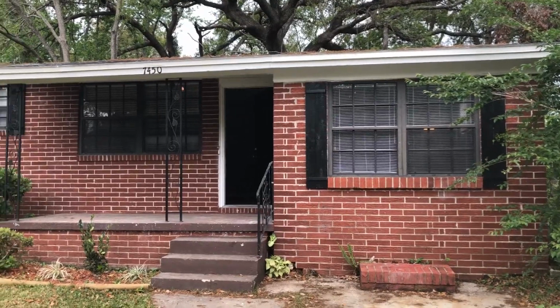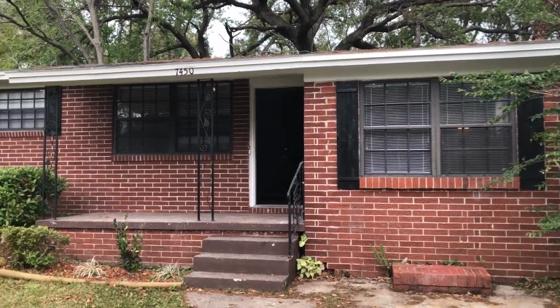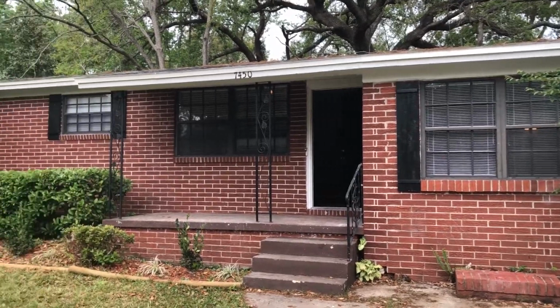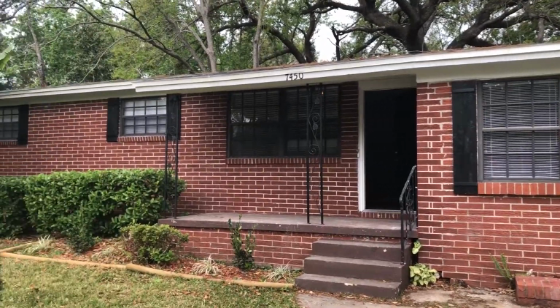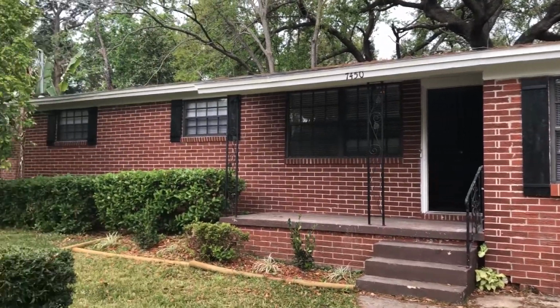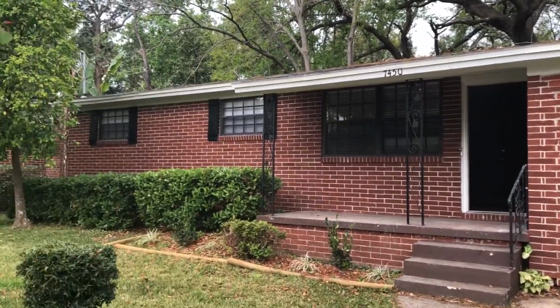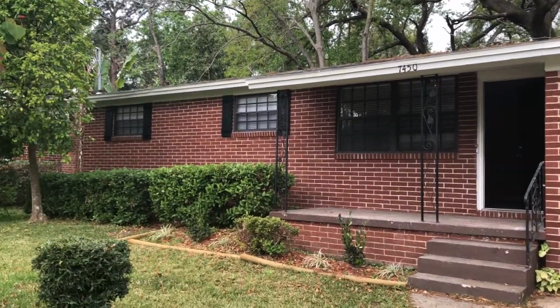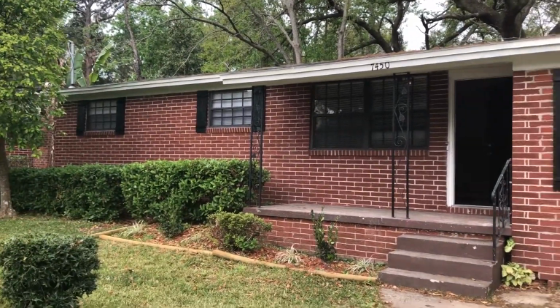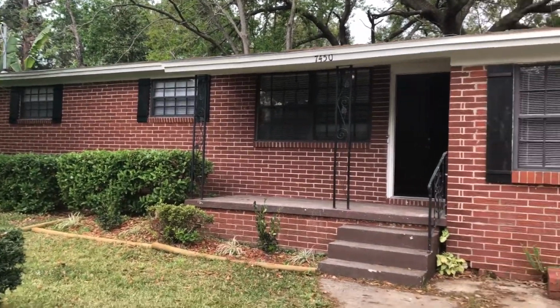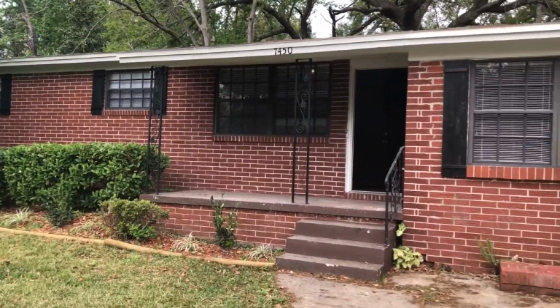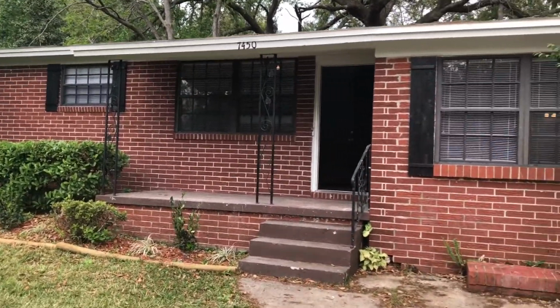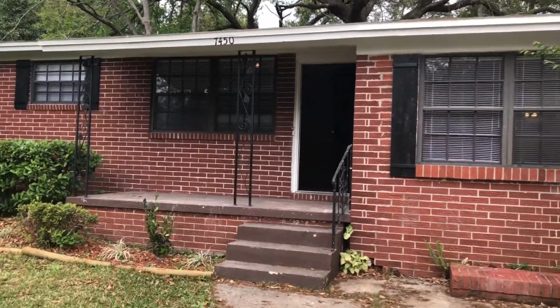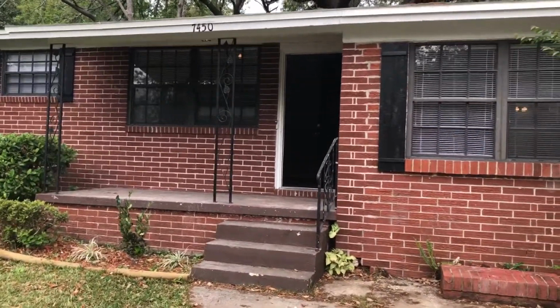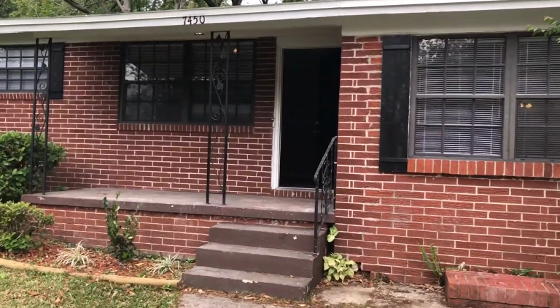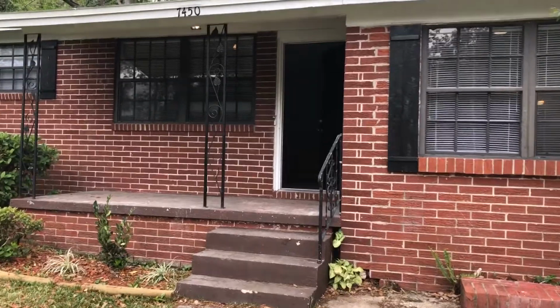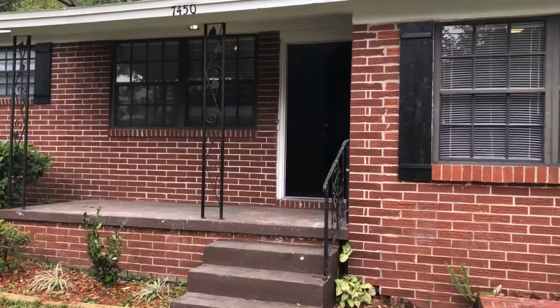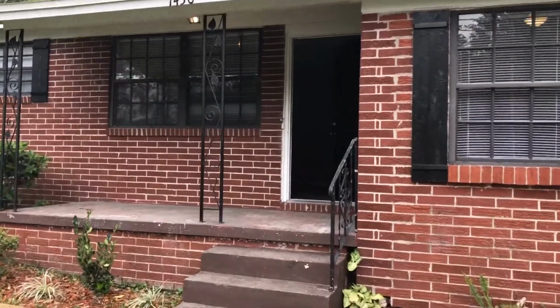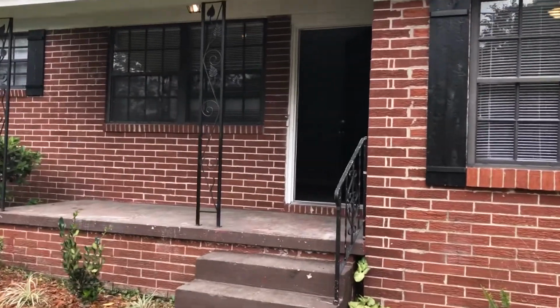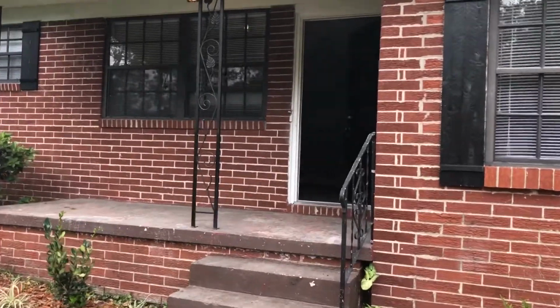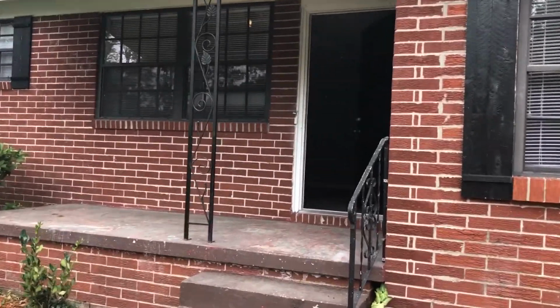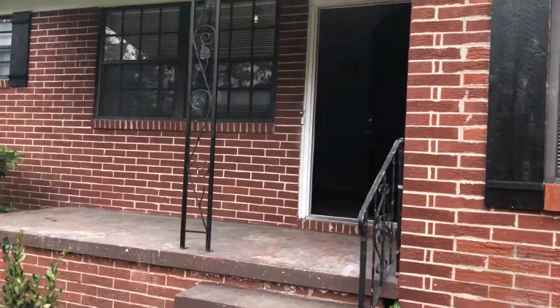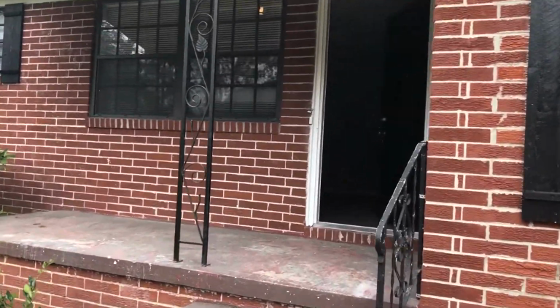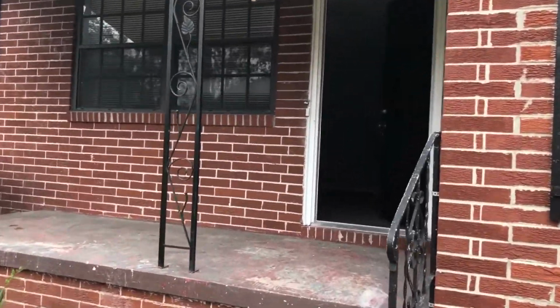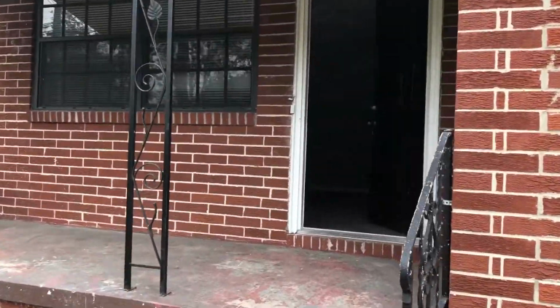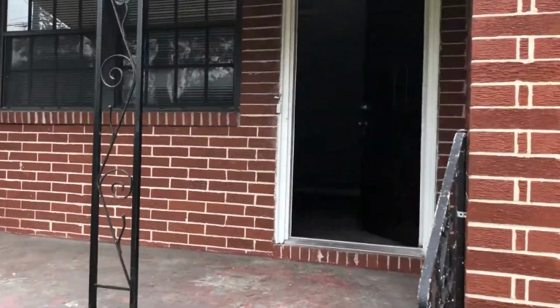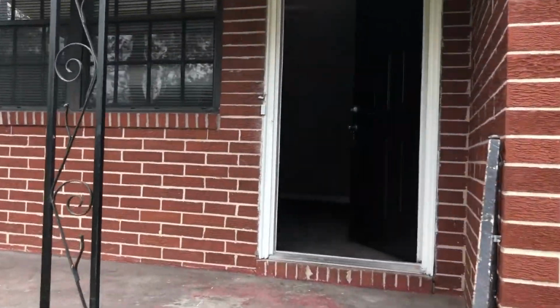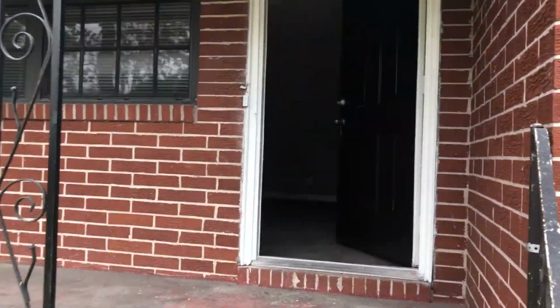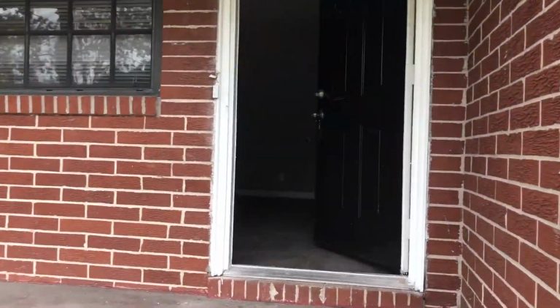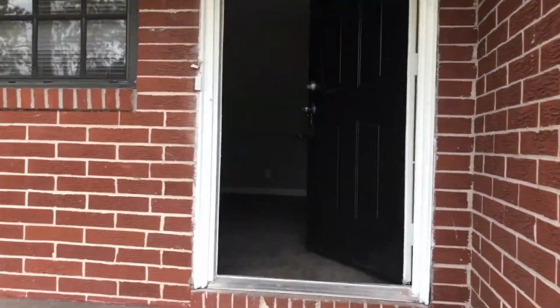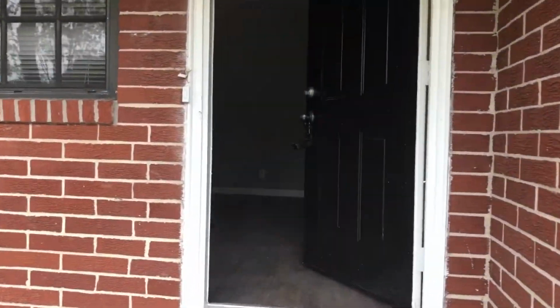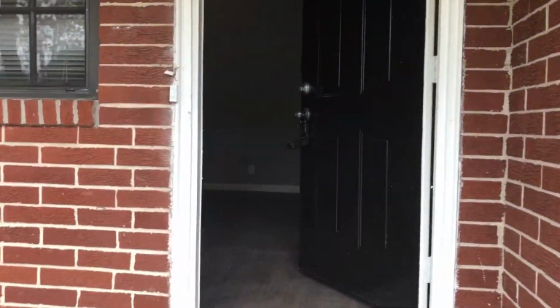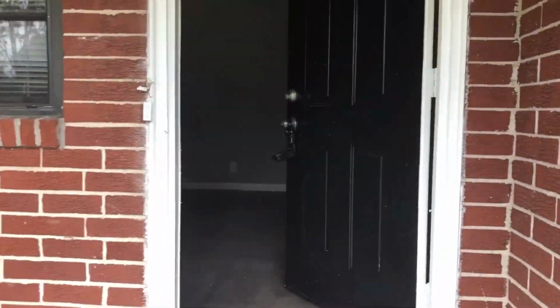Hi, this is Candace with JWB. We're here at 7450 Irving Scott Drive to do a final walk on a newly renovated four-bedroom, two-and-a-half bath home here in Jacksonville, Florida.